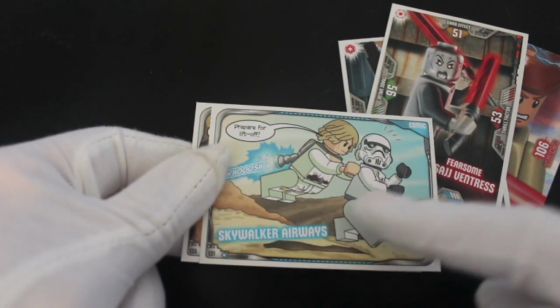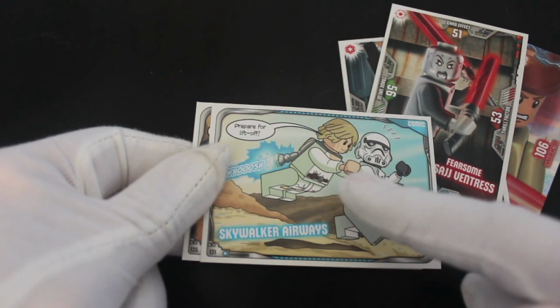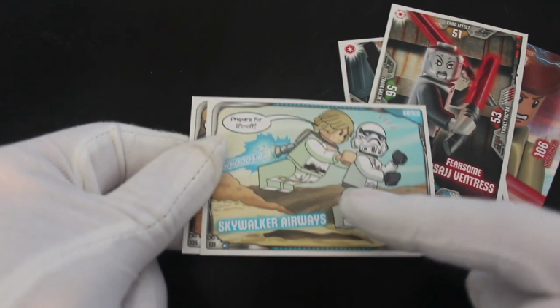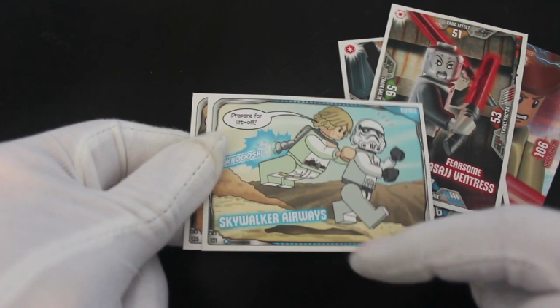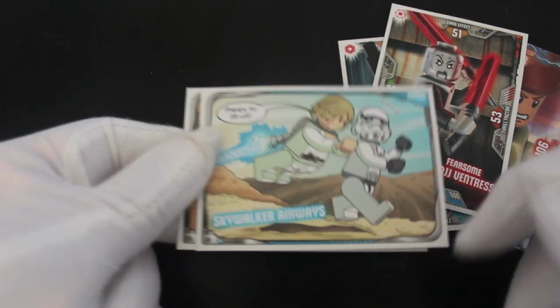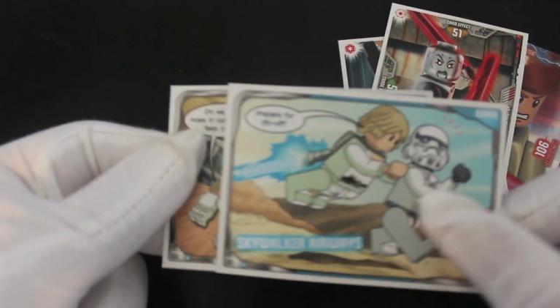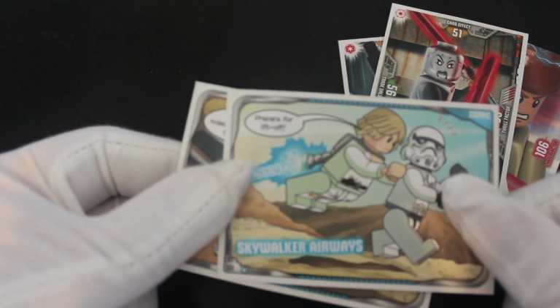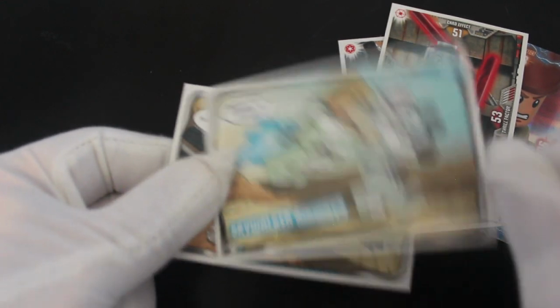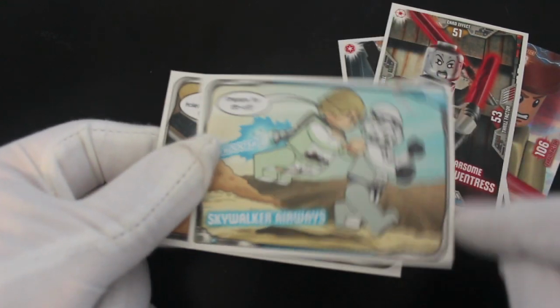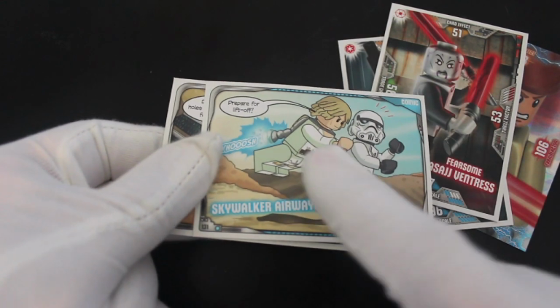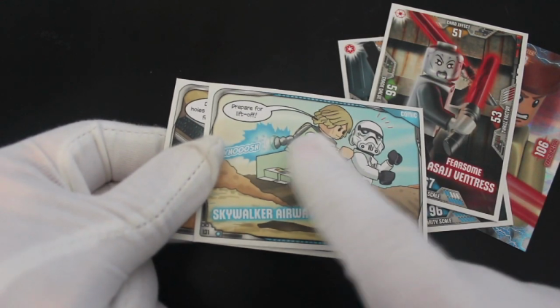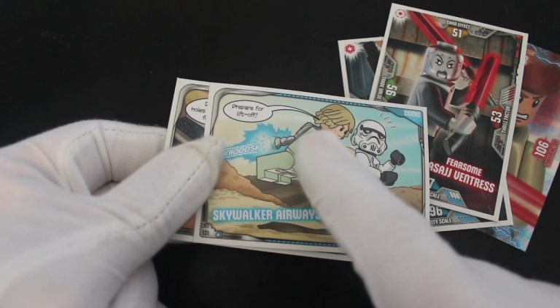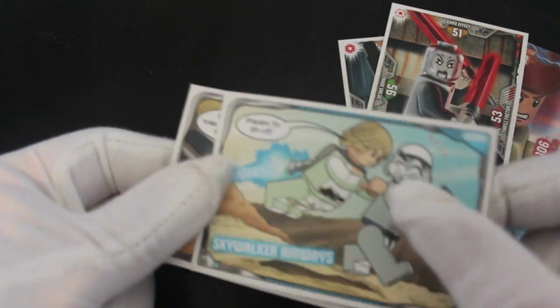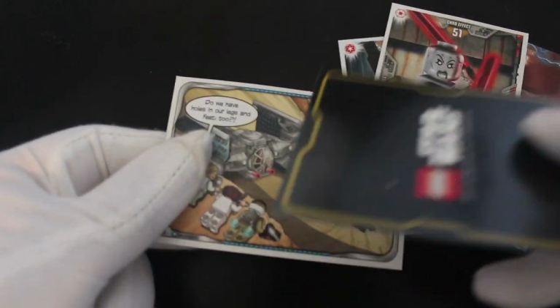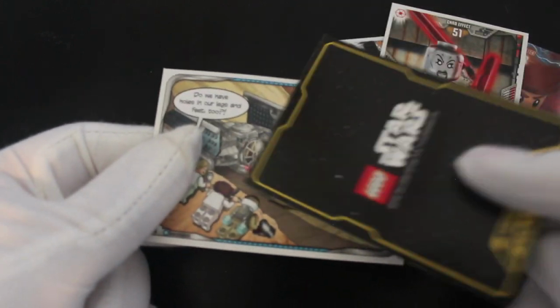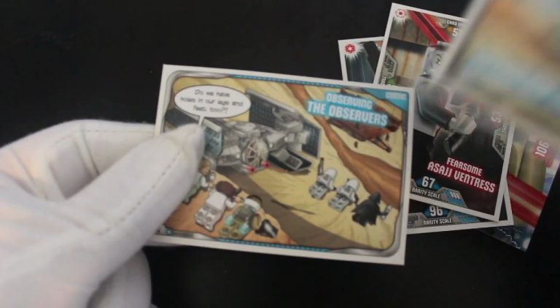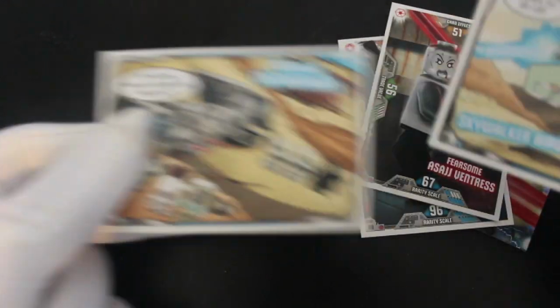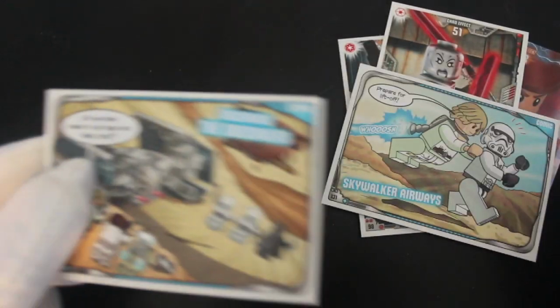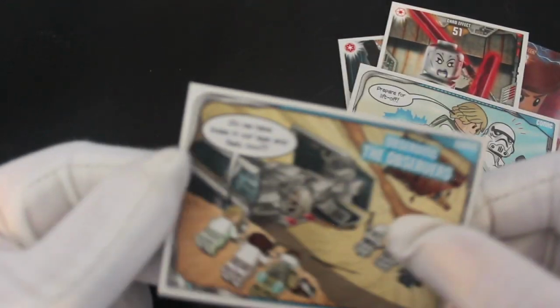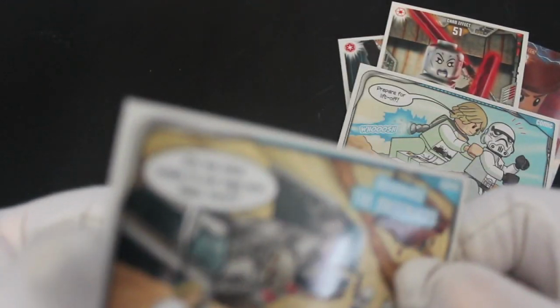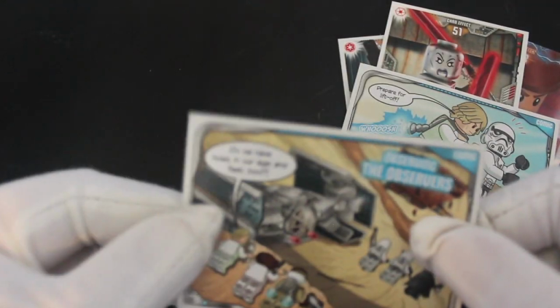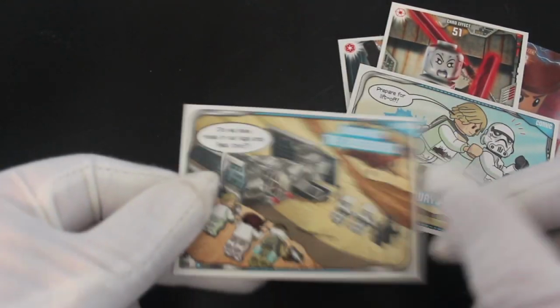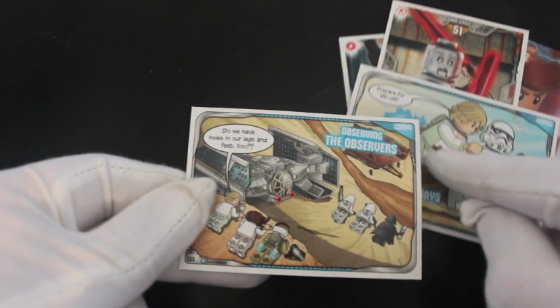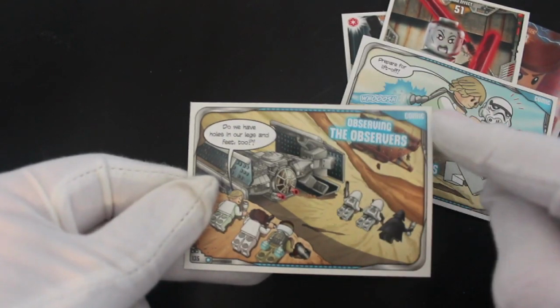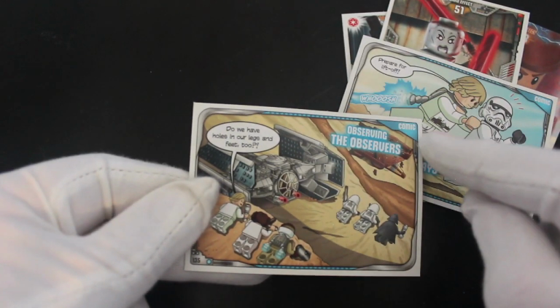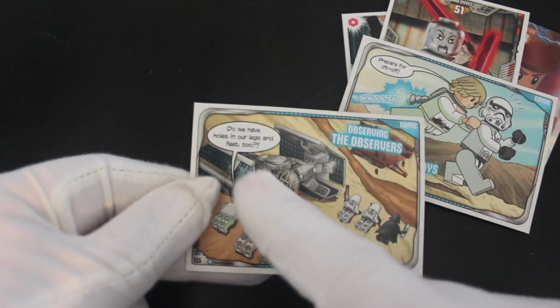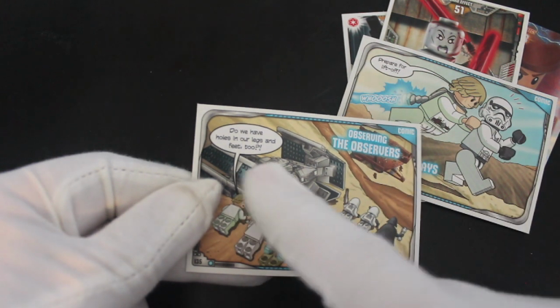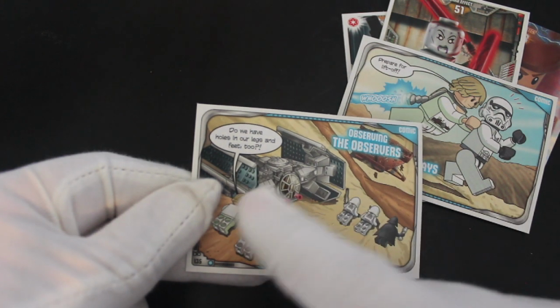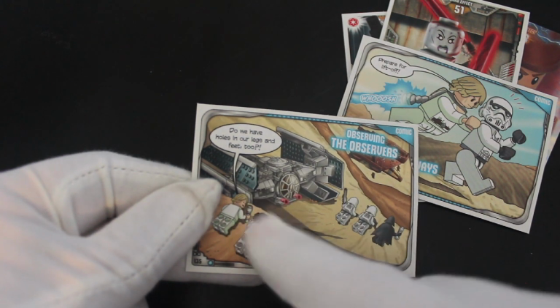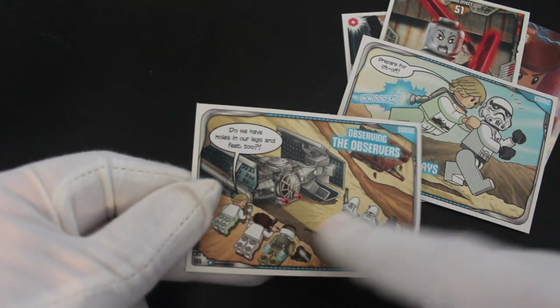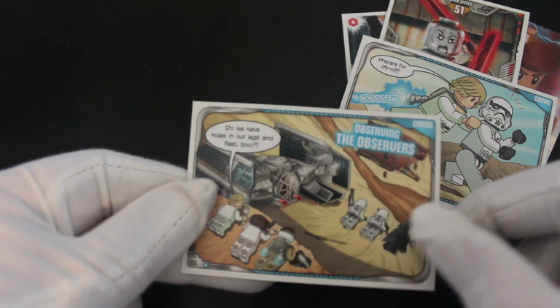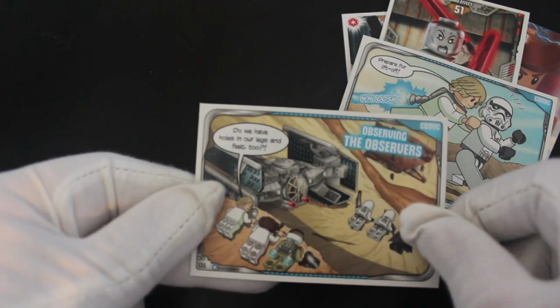Skywalker Airways — prepare for liftoff! I've never seen Luke Skywalker with a rocket pack on. I think they're taking the mickey with that one. Do the LEGO figures have holes in their legs and feet too?